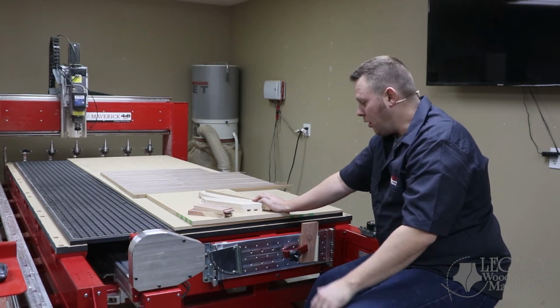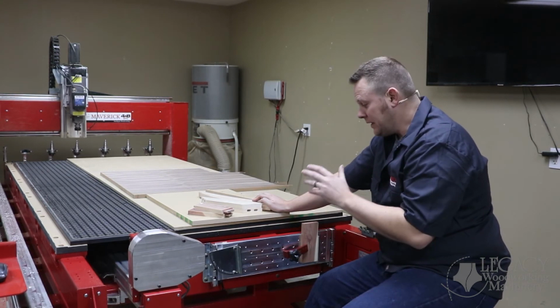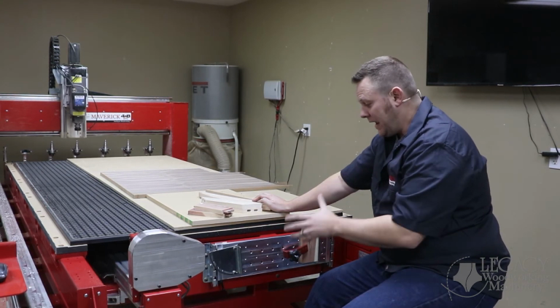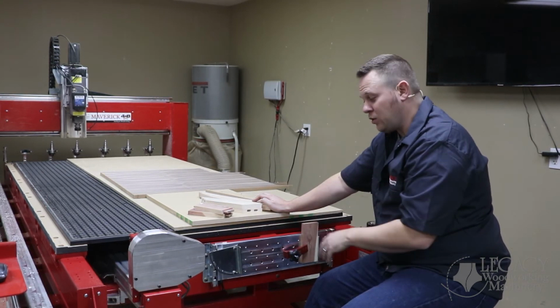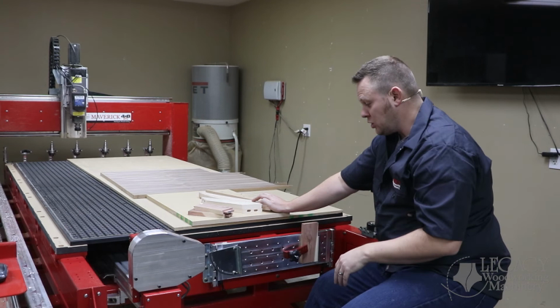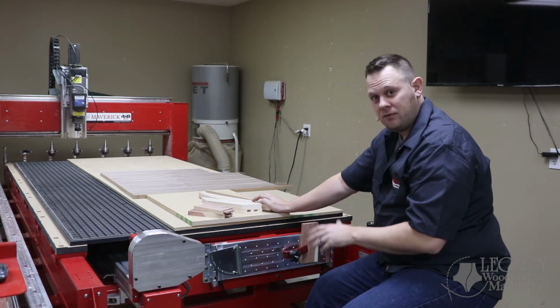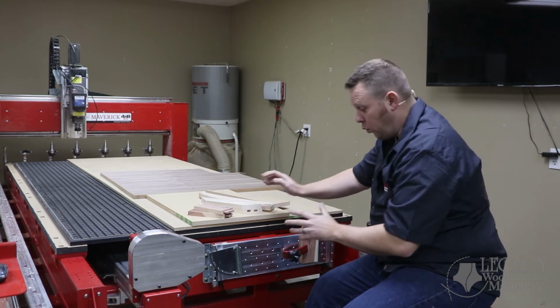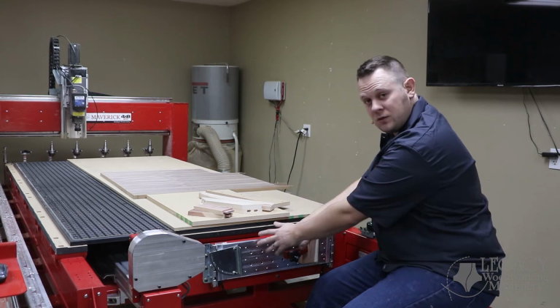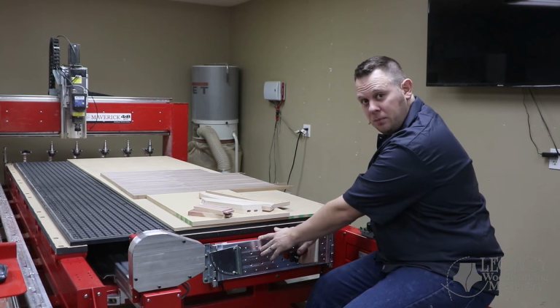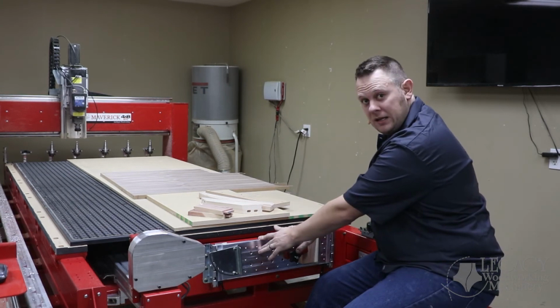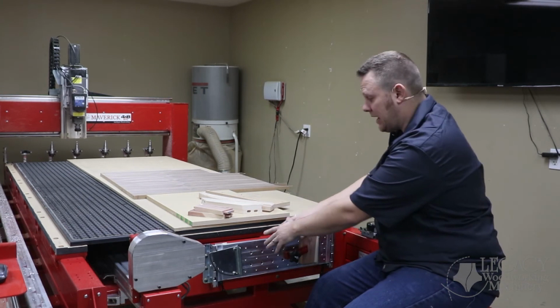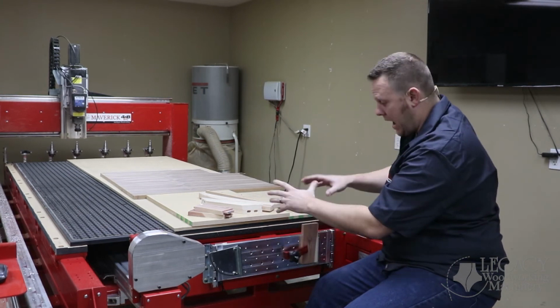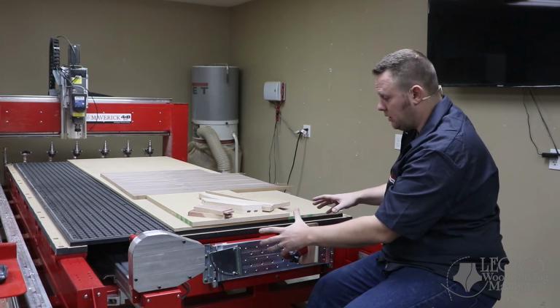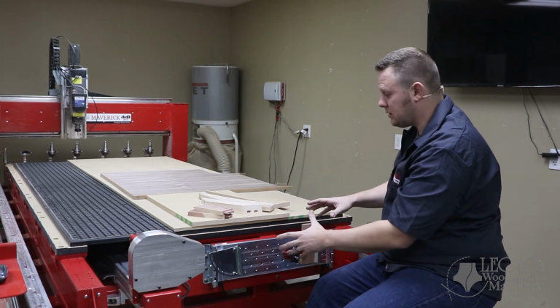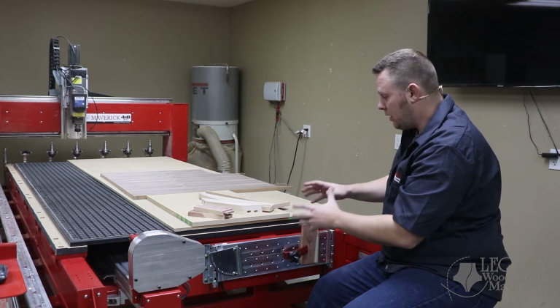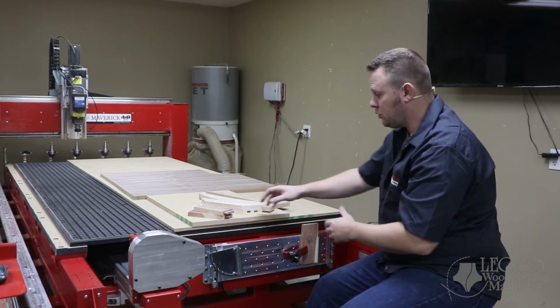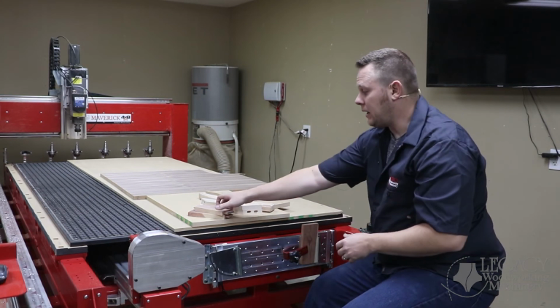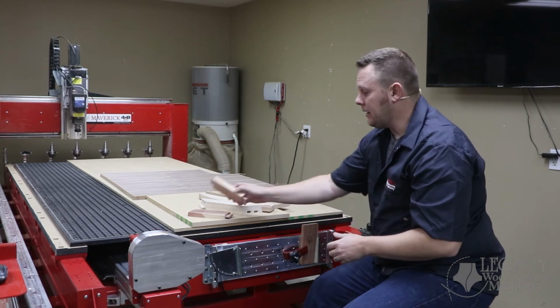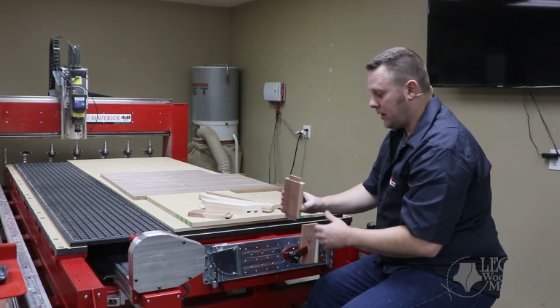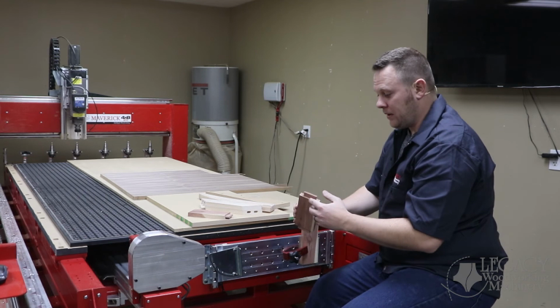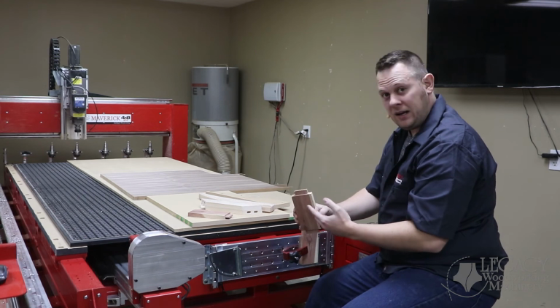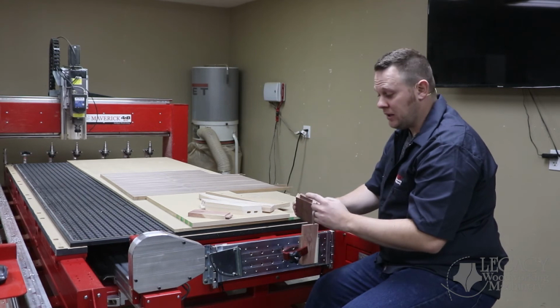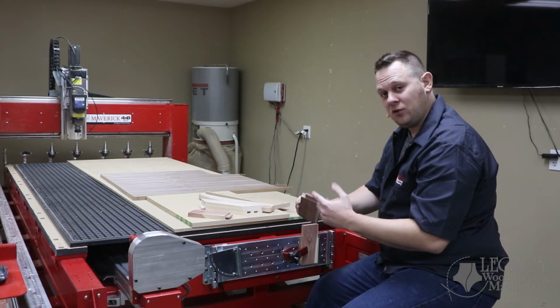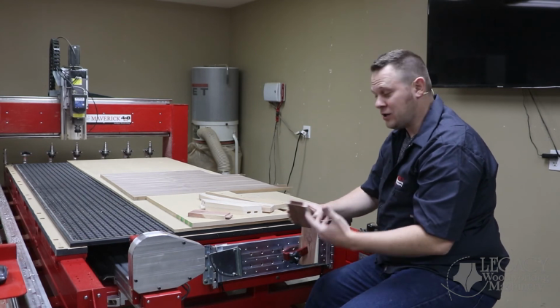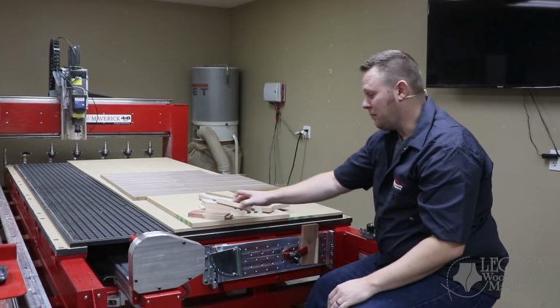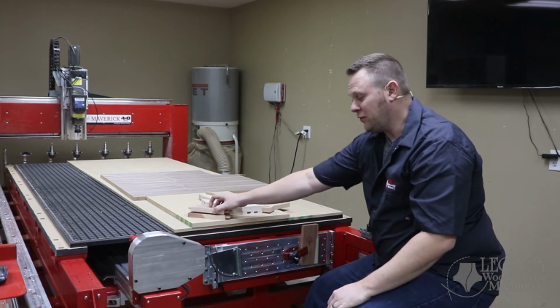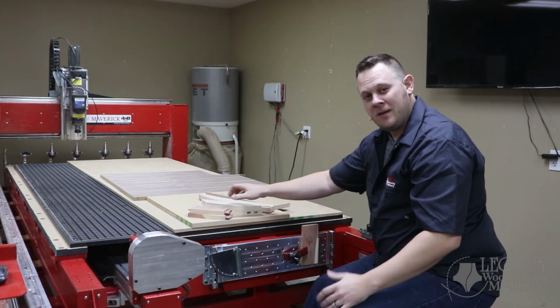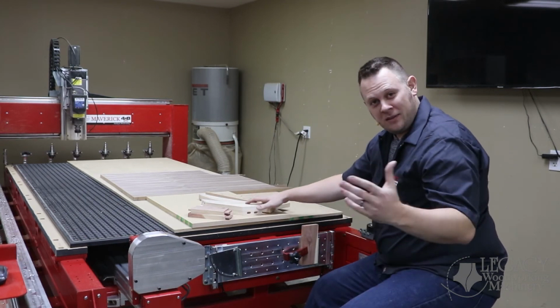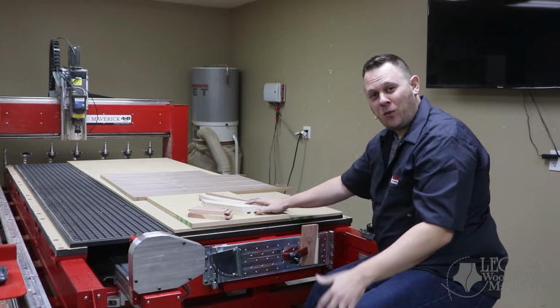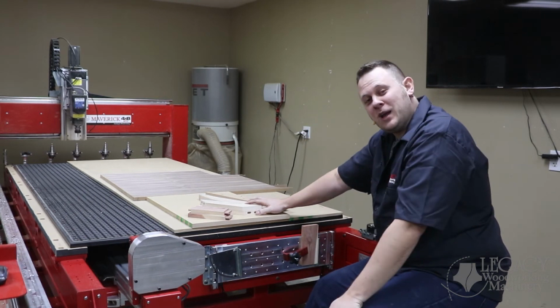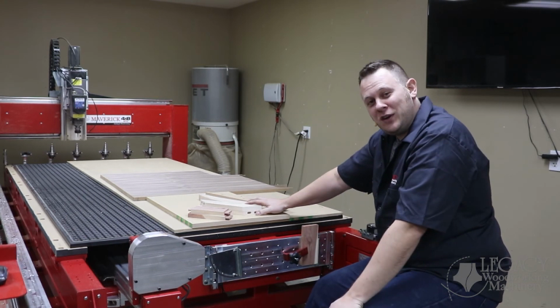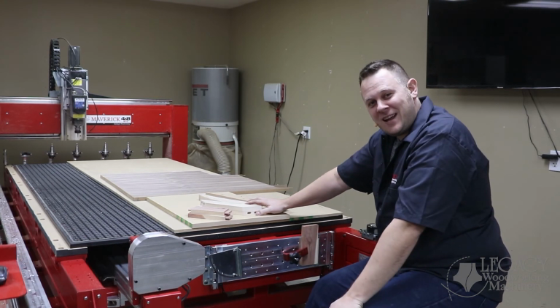Hopefully this has answered the question of what this vertical plate is and how we use it to apply cutting to the ends or edges of our components. Thanks for watching and we'll see you next time.